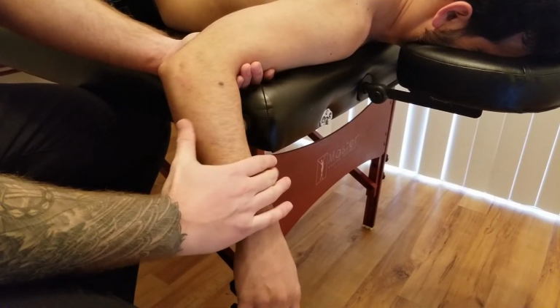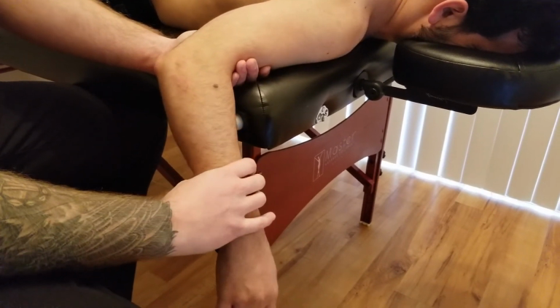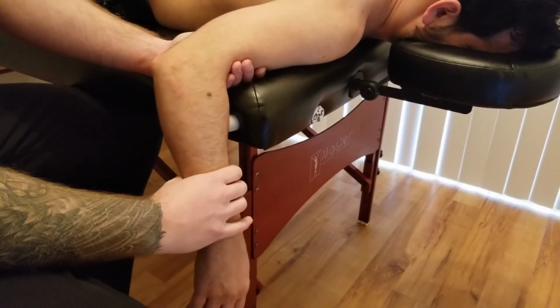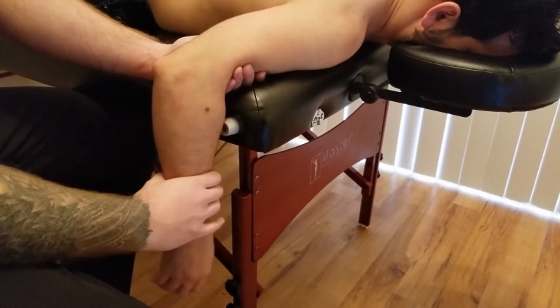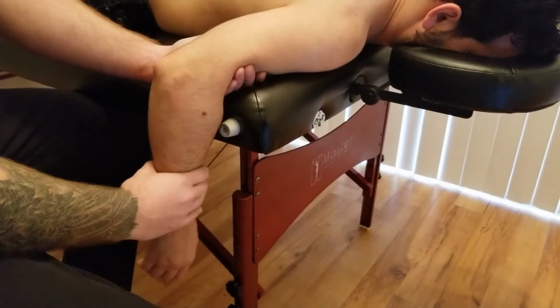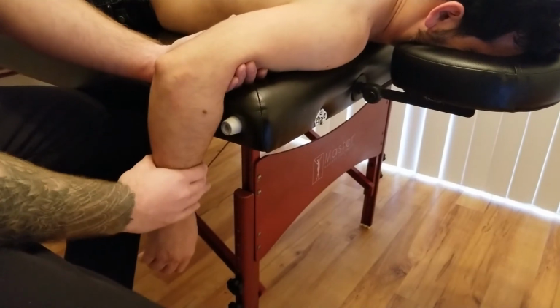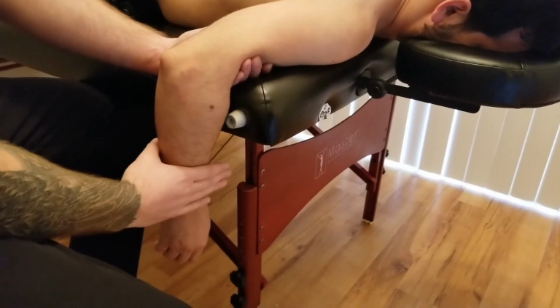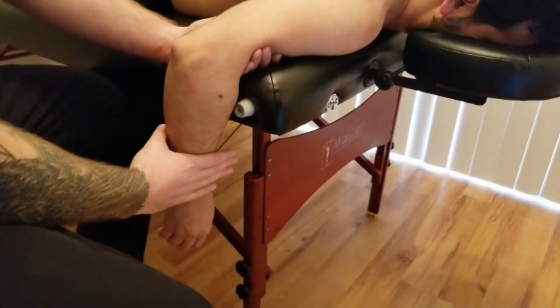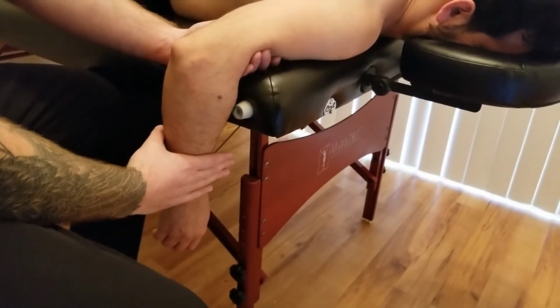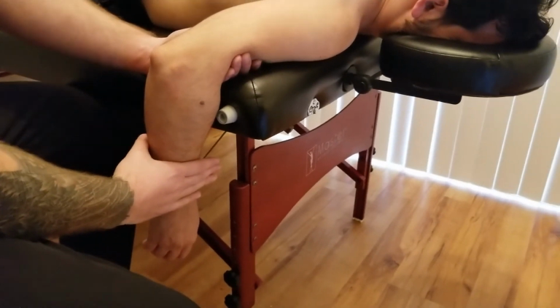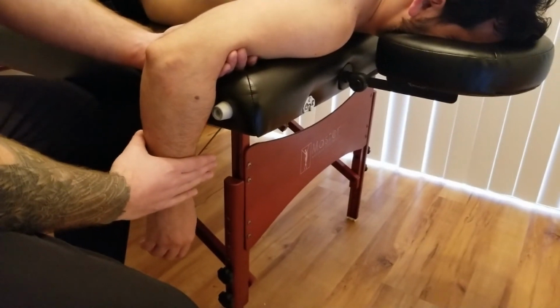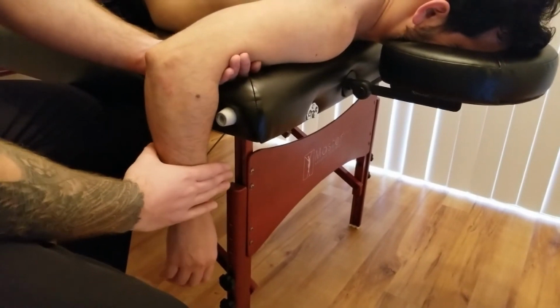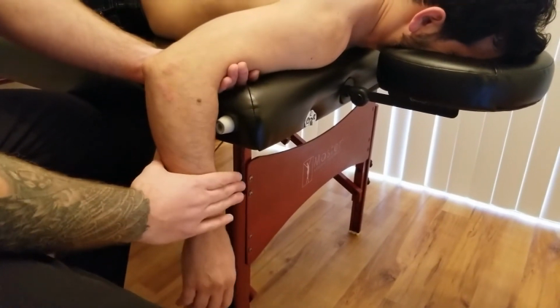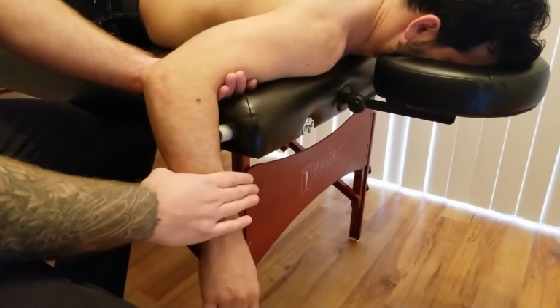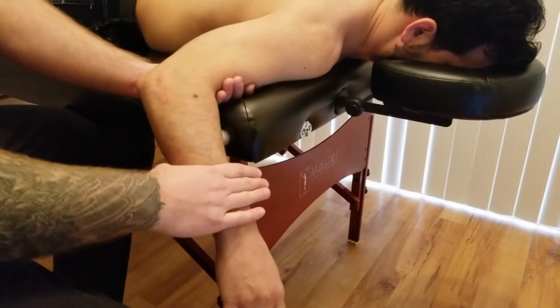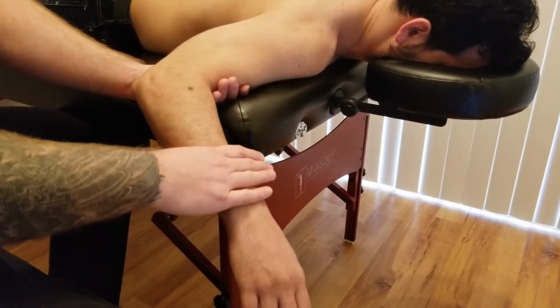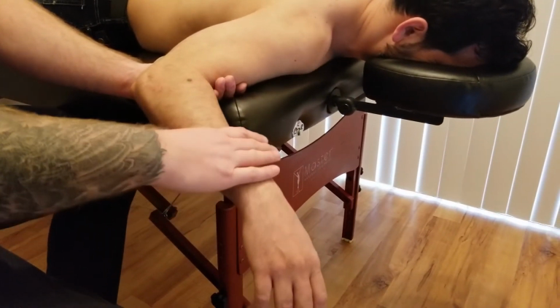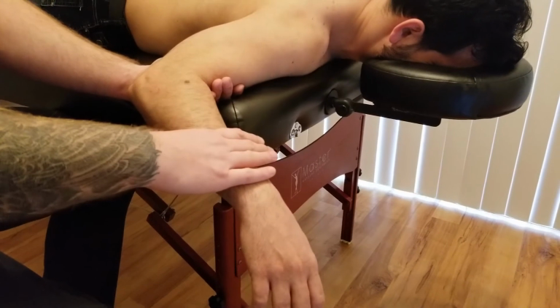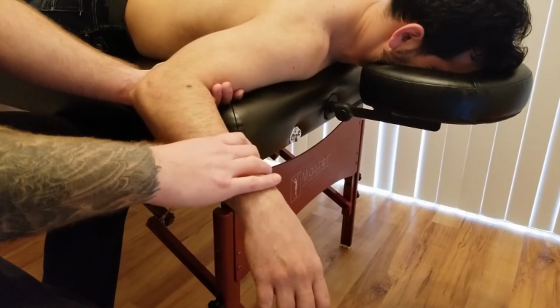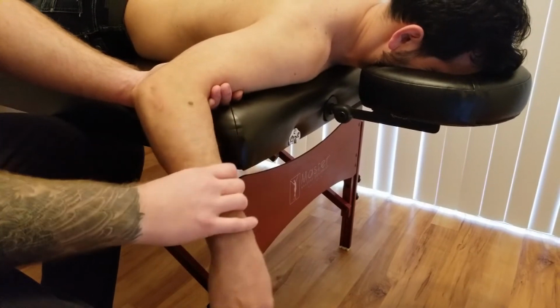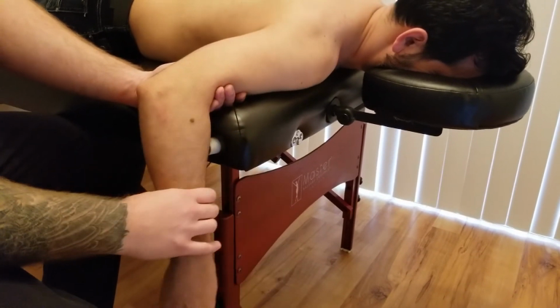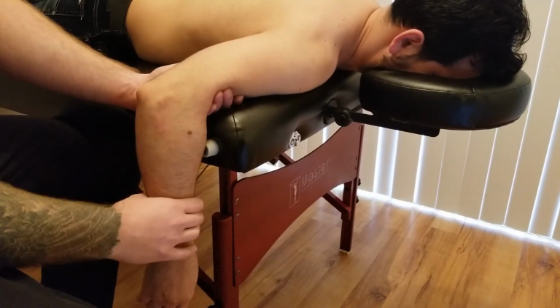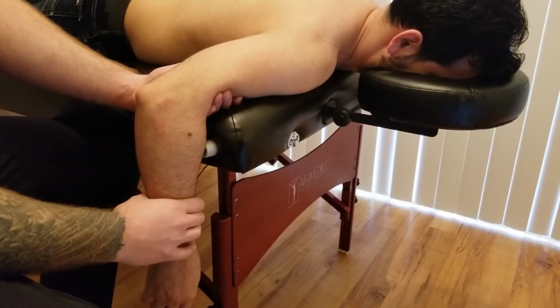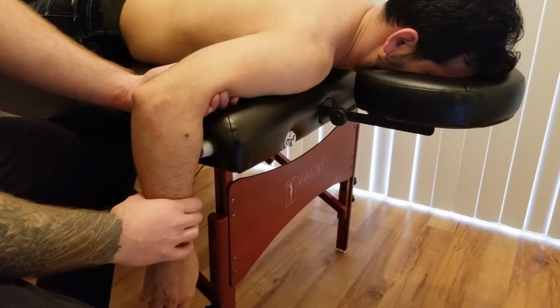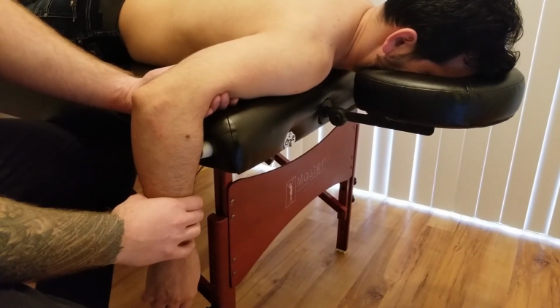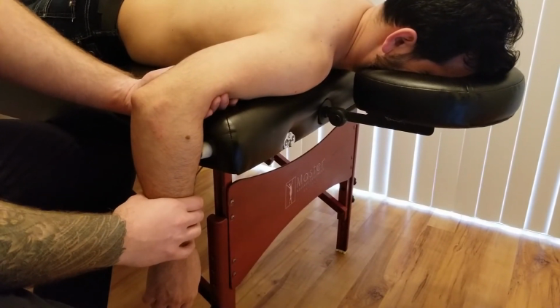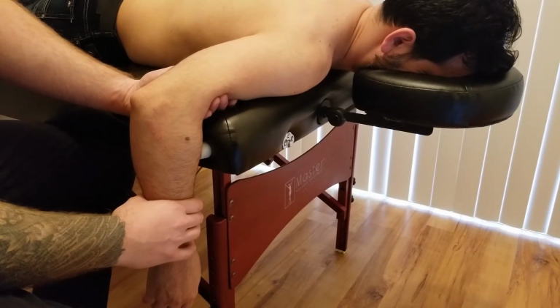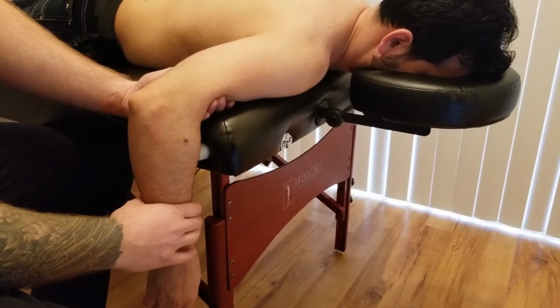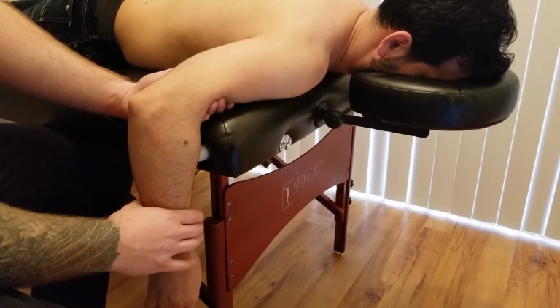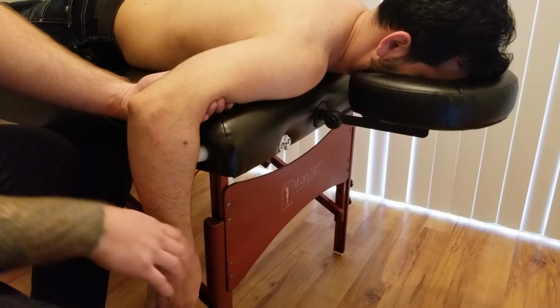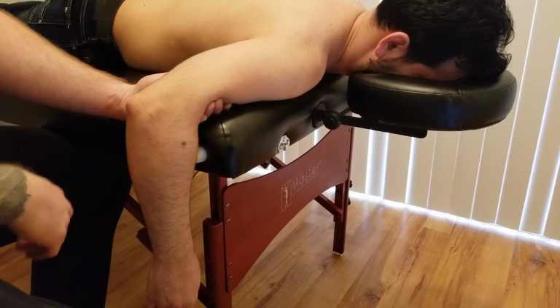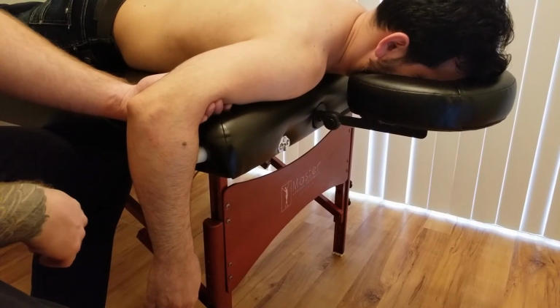Excellent. We're going to start with the arm hanging at the bottom here and he's going to push up. I'm going to let him win all the way through that action. That is our concentric component, and that concludes the manual muscle test part for infraspinatus.